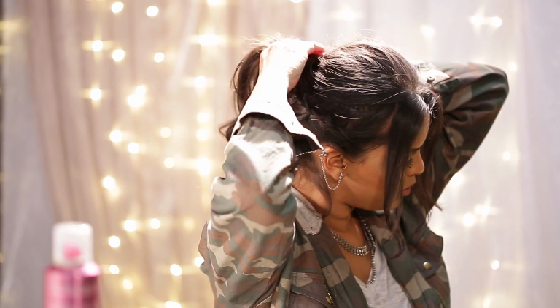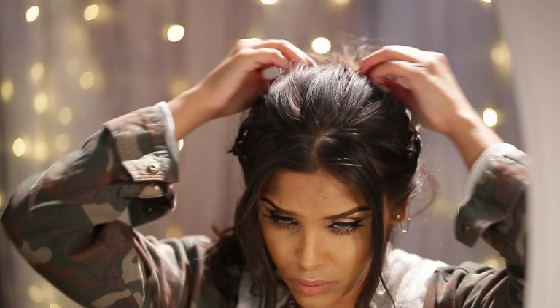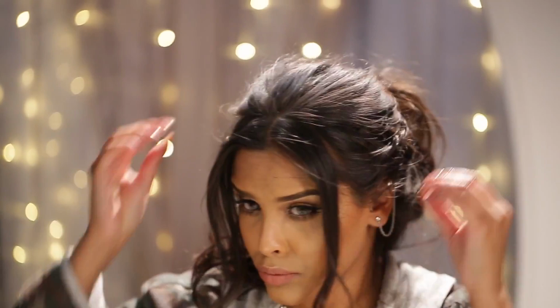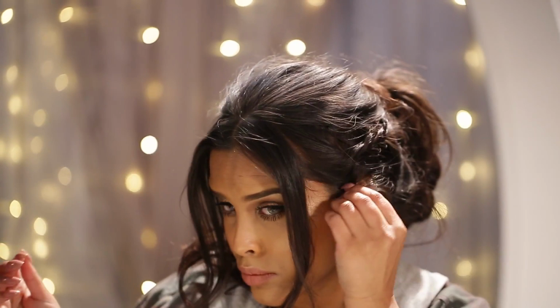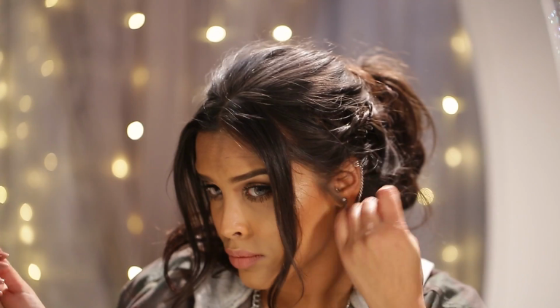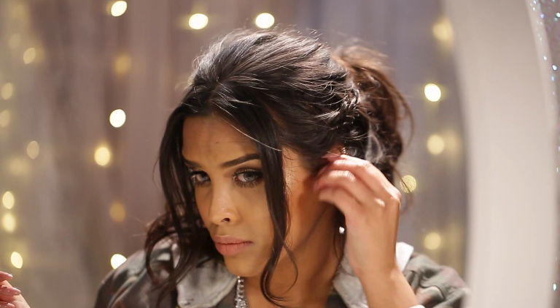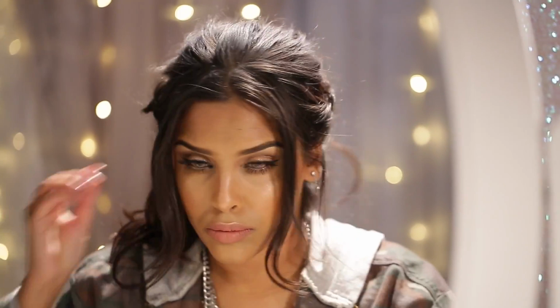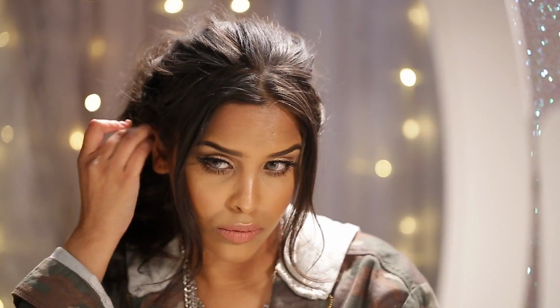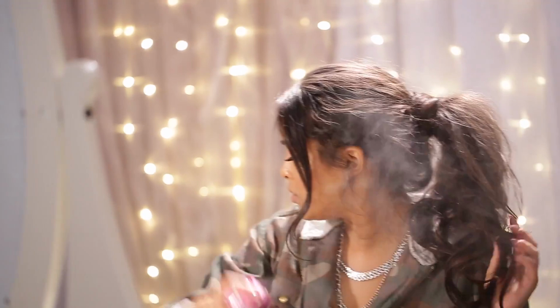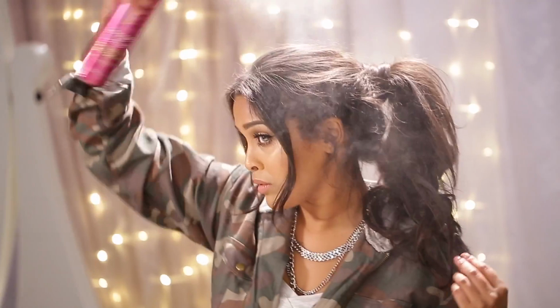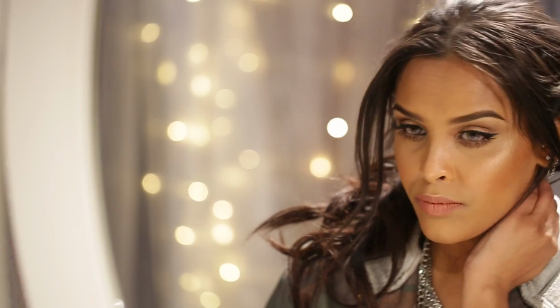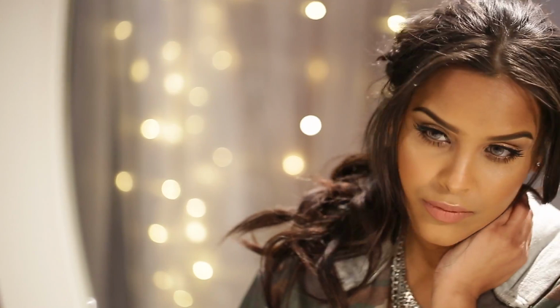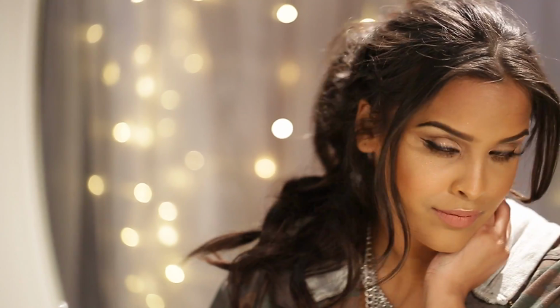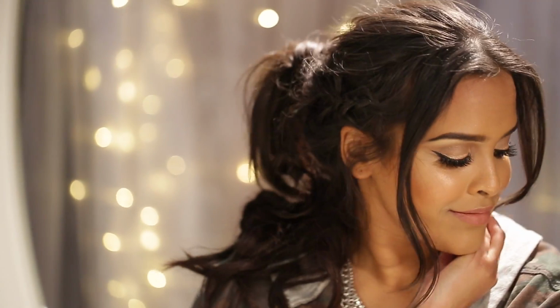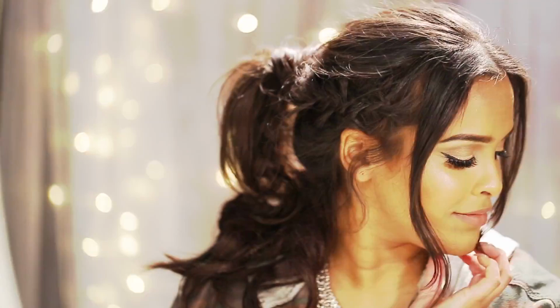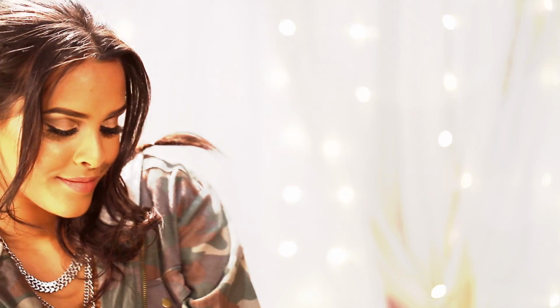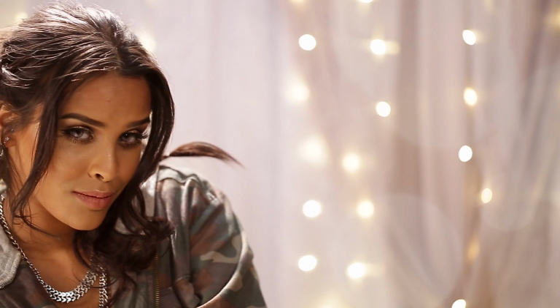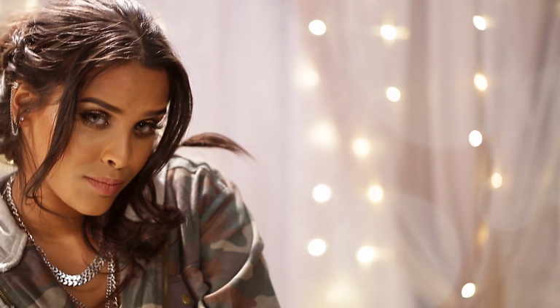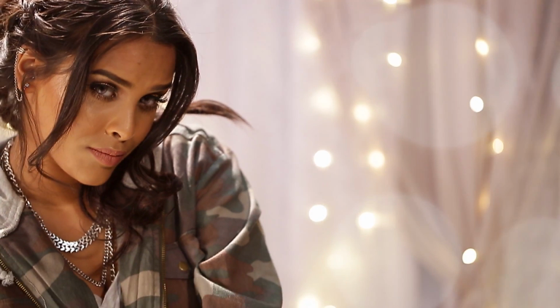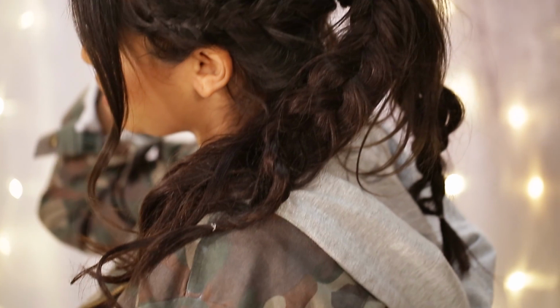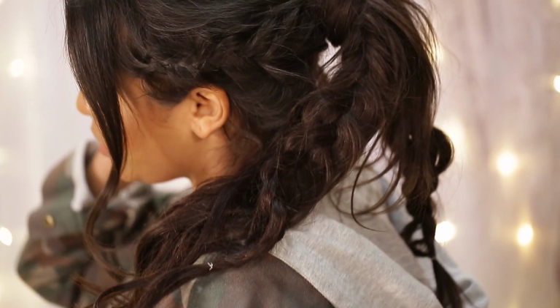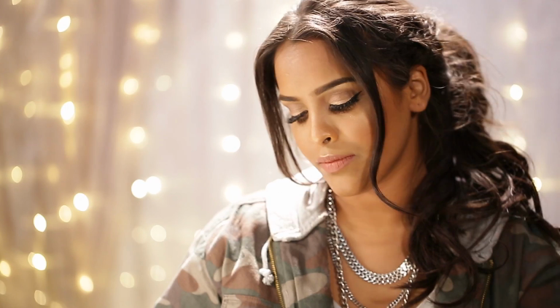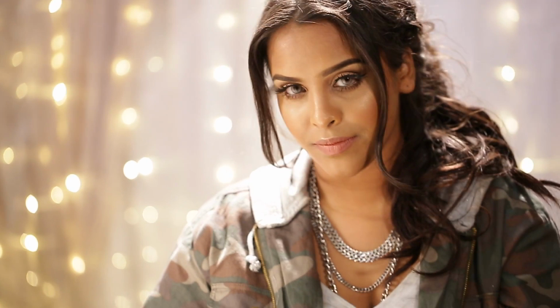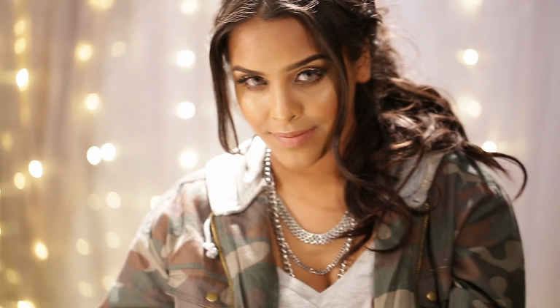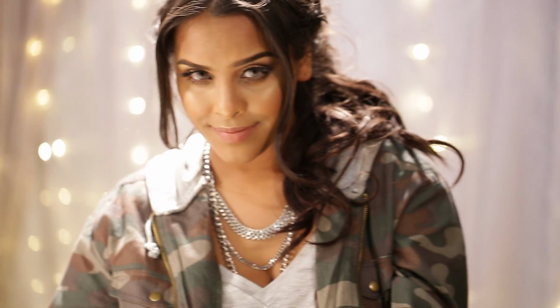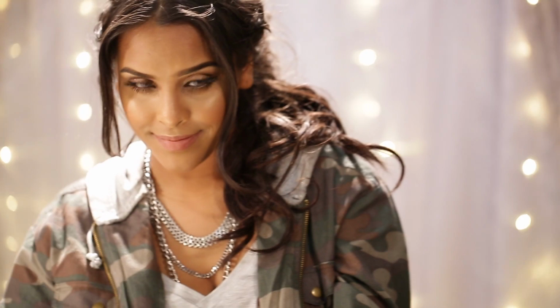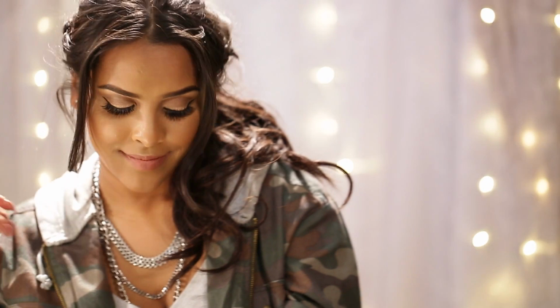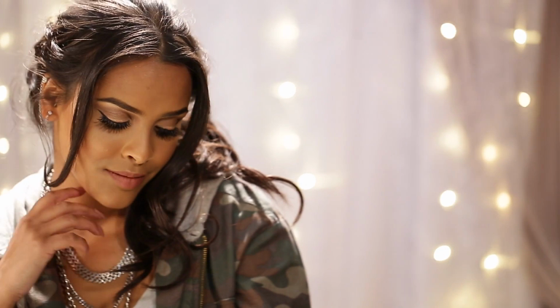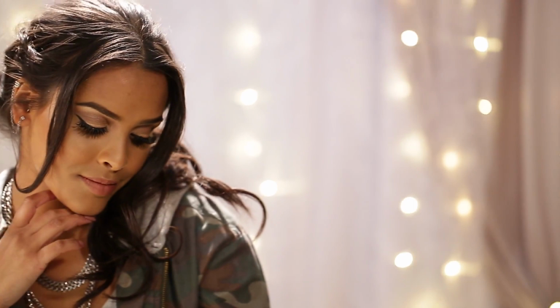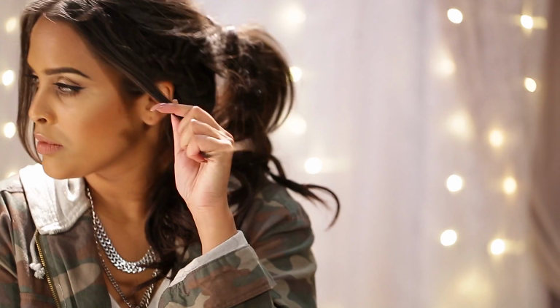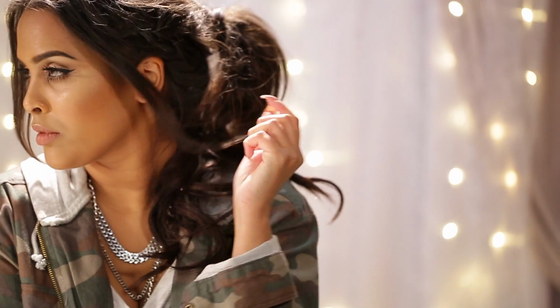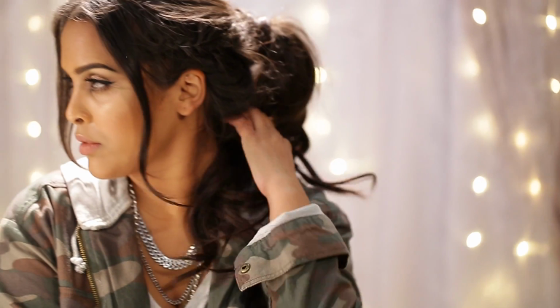Just tuck out some areas to make it look a little bit messy and then spray a little bit more creation spray, and that is it guys — your wavy braided ponytail is done! I hope you really enjoyed this tutorial, and if you did, make sure you subscribe to the ATH channel, which will be down below.